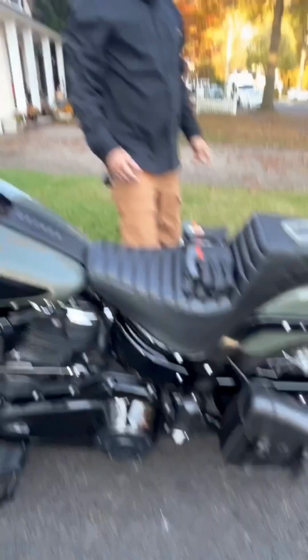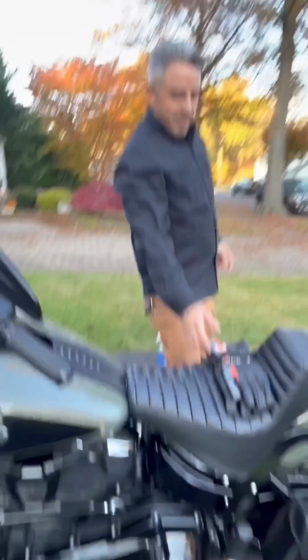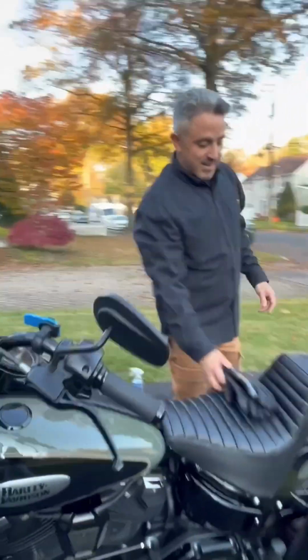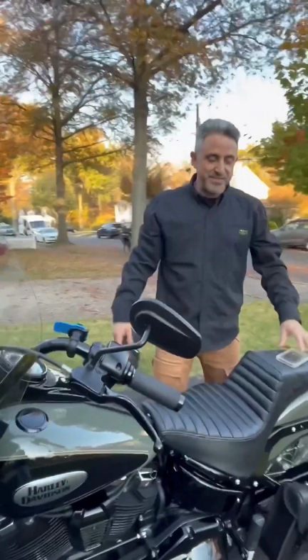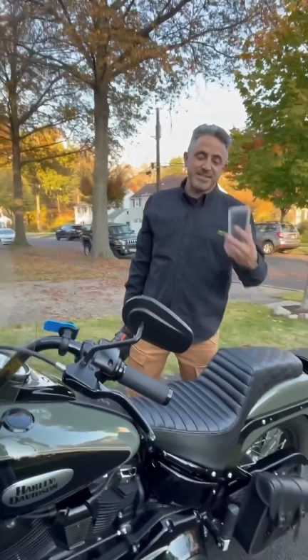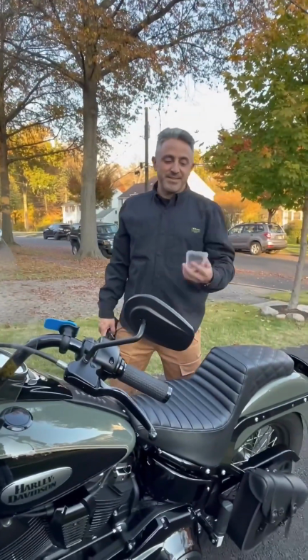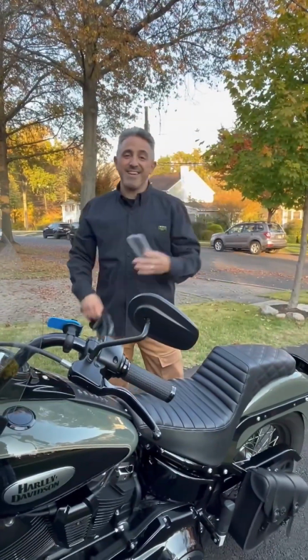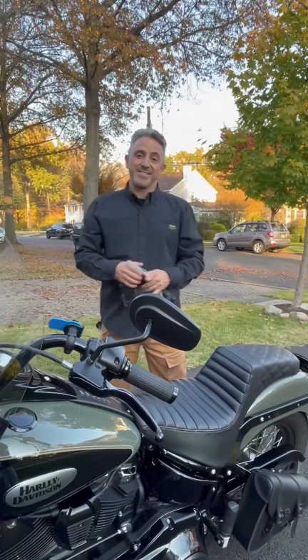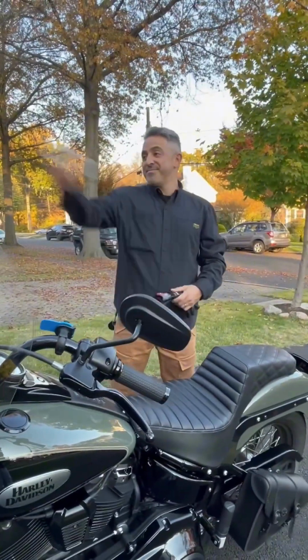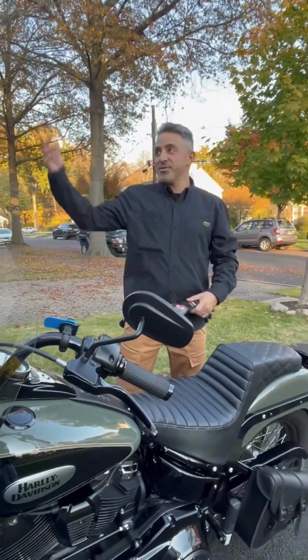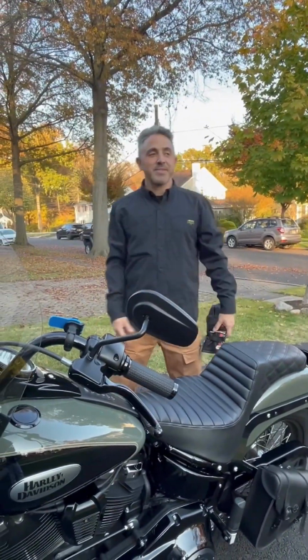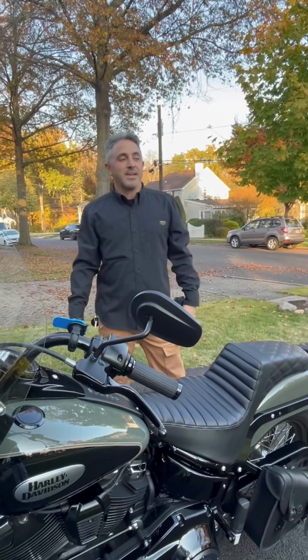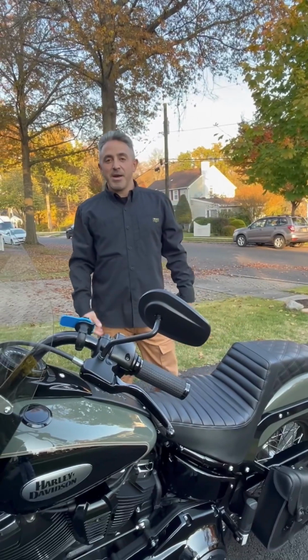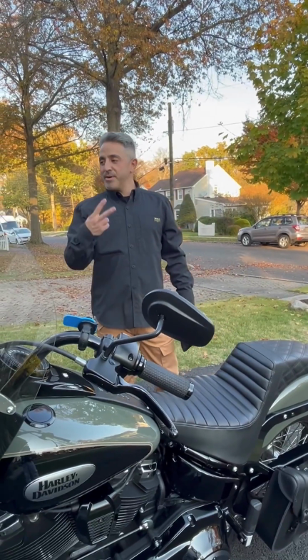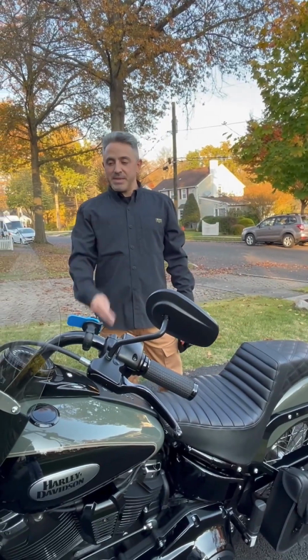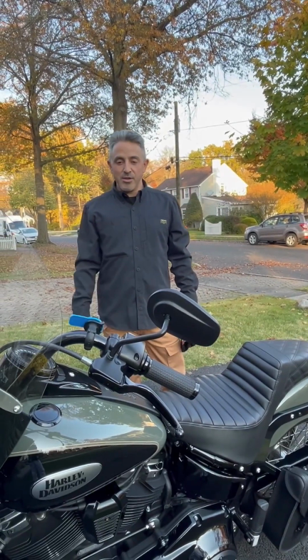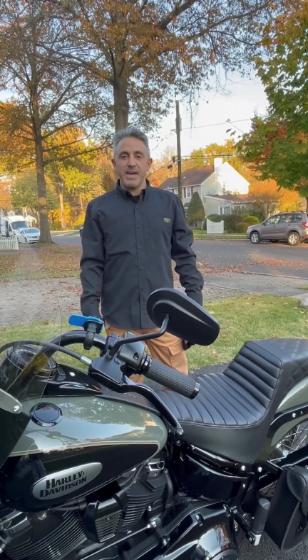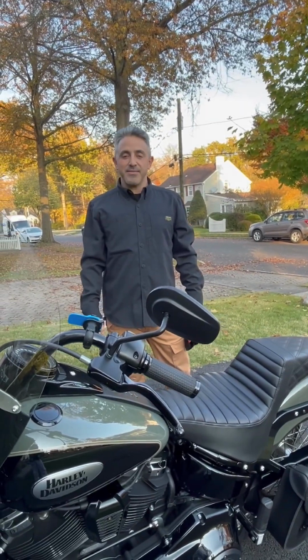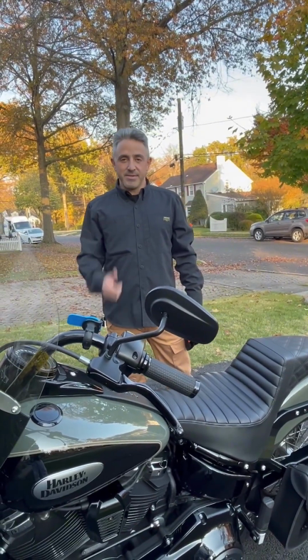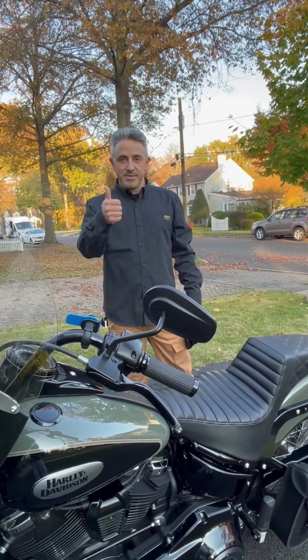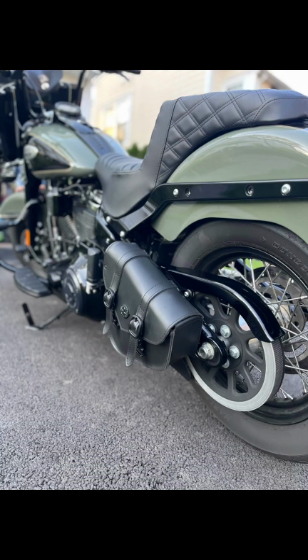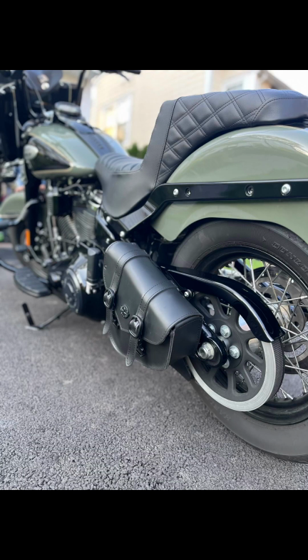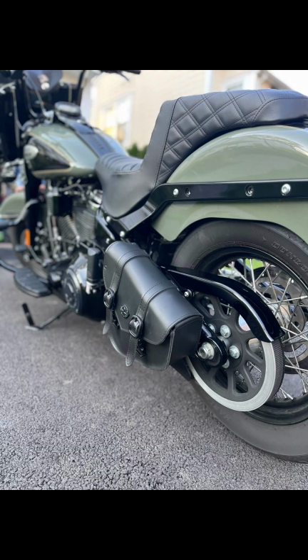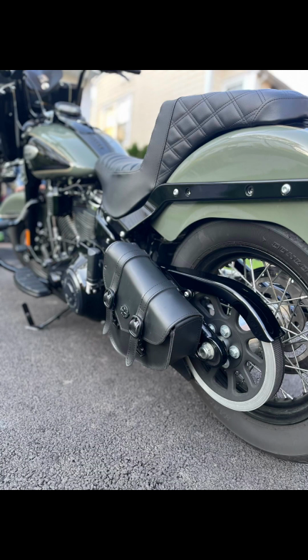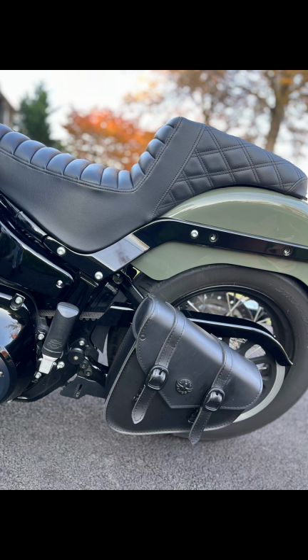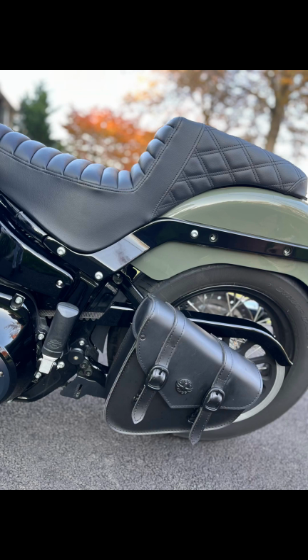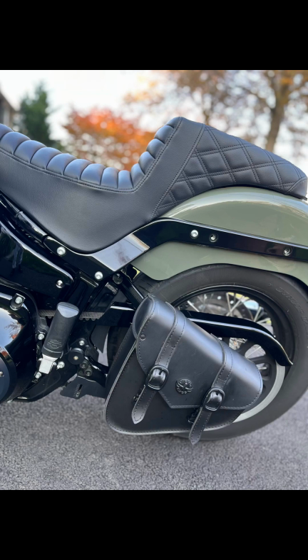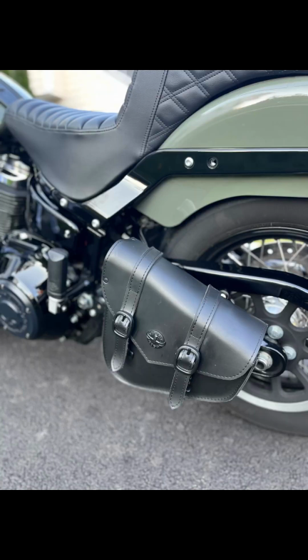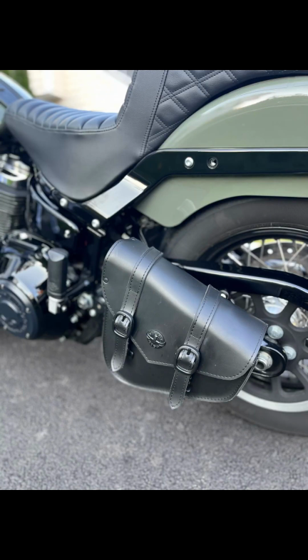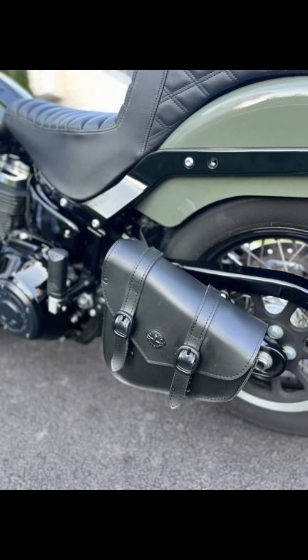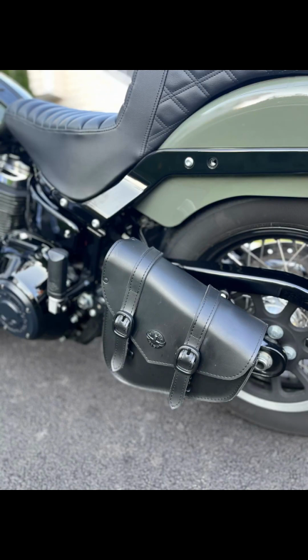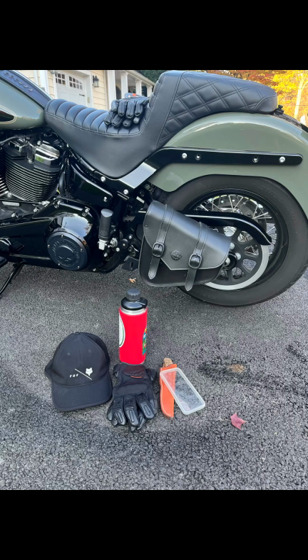All right, time to head out for my ride. I didn't fit the rain cover since it's not raining, so screw it. Peace out y'all, ride safe. Here are some still images of the accessories that I put in the Viking Swing Arm bag.